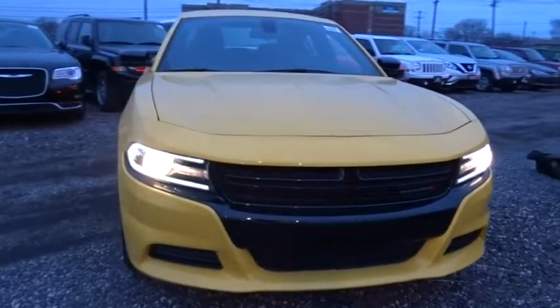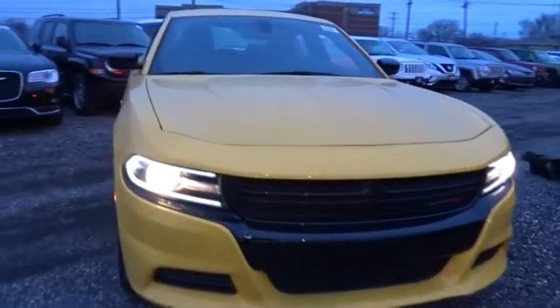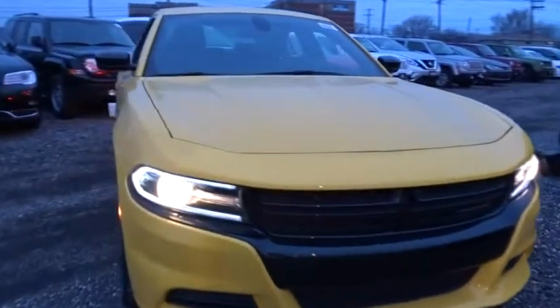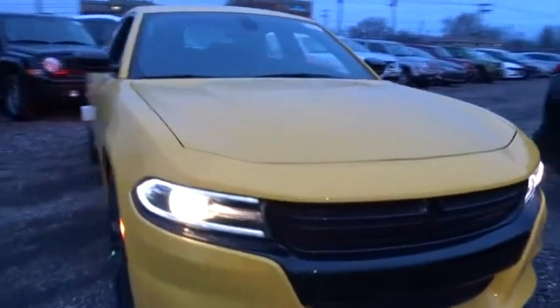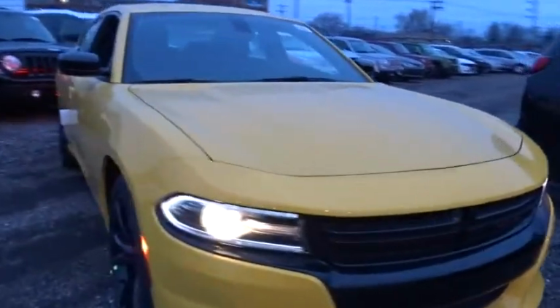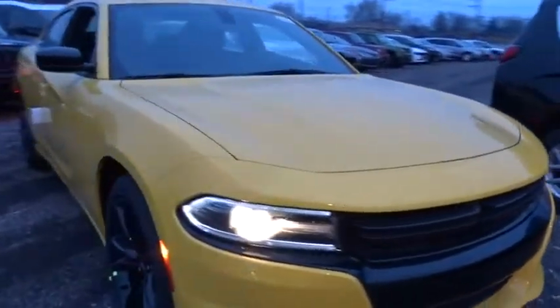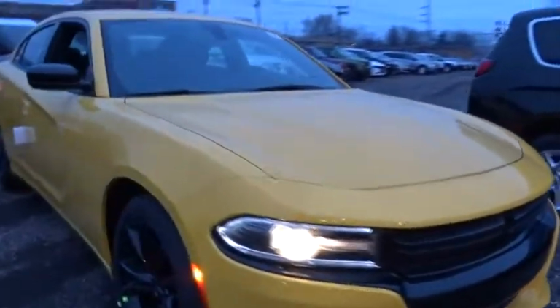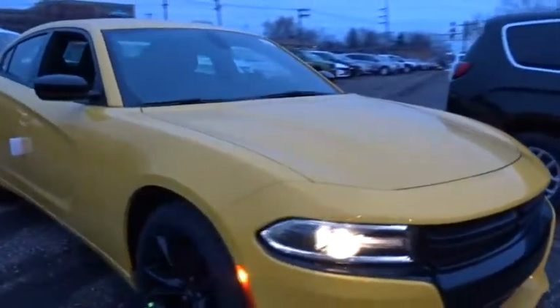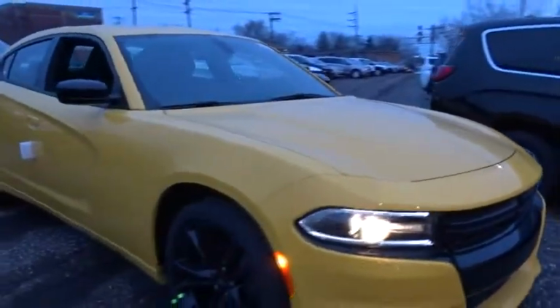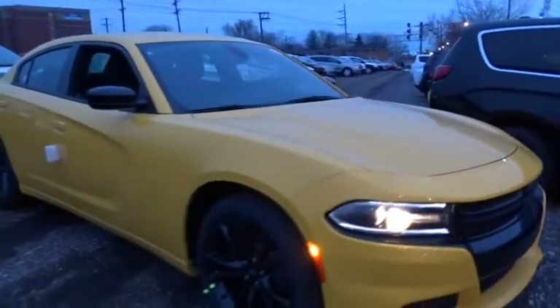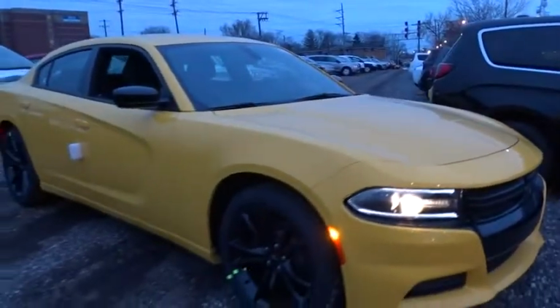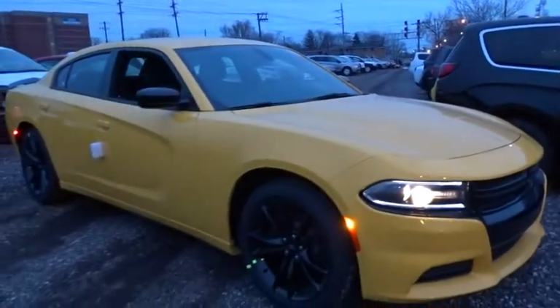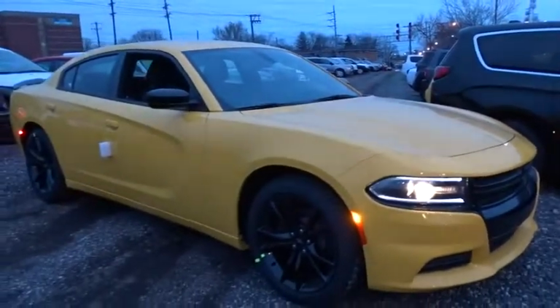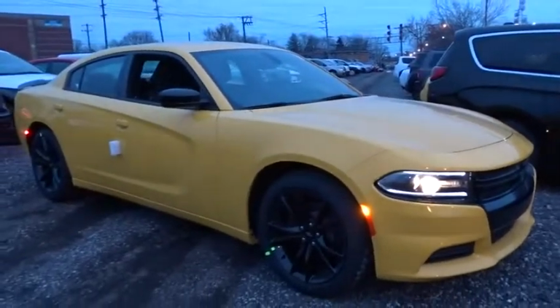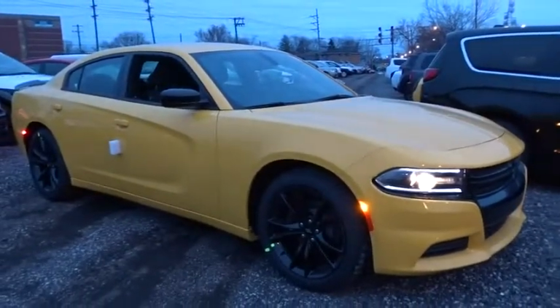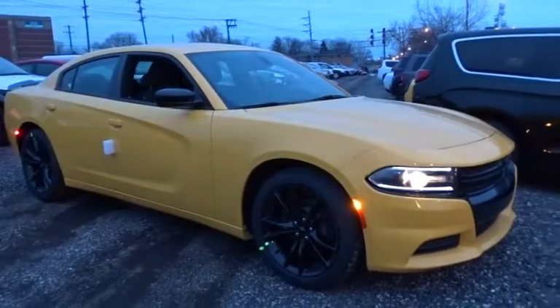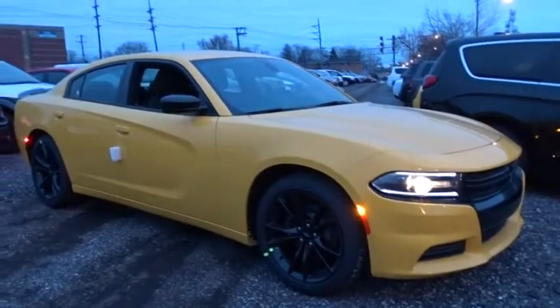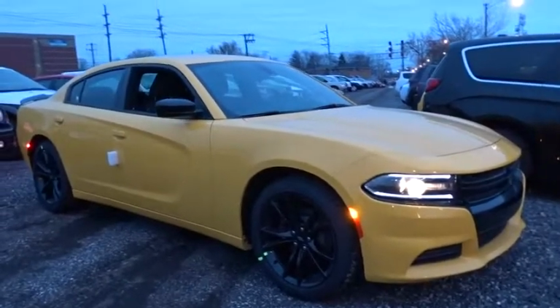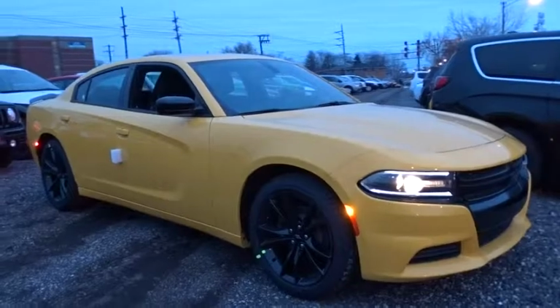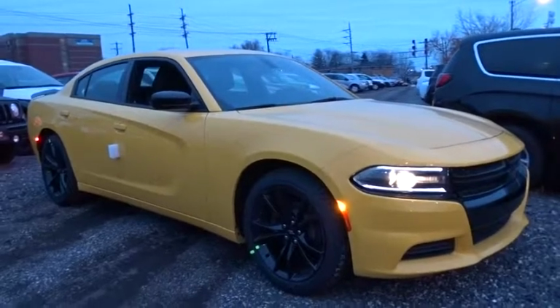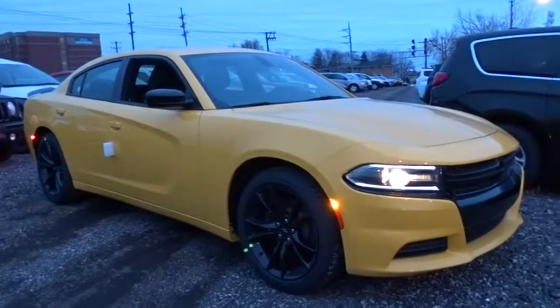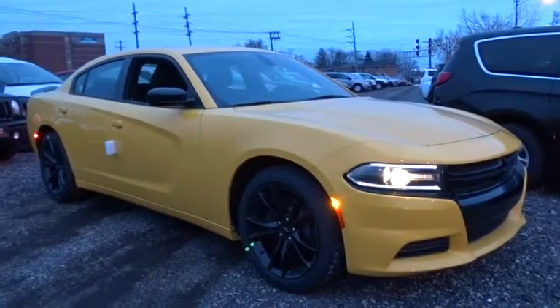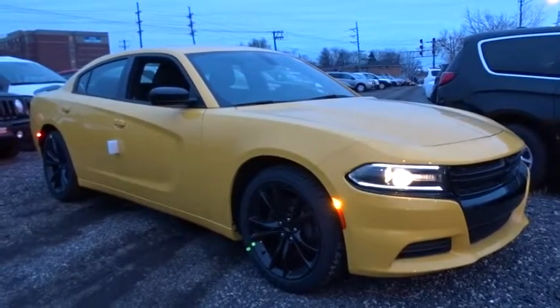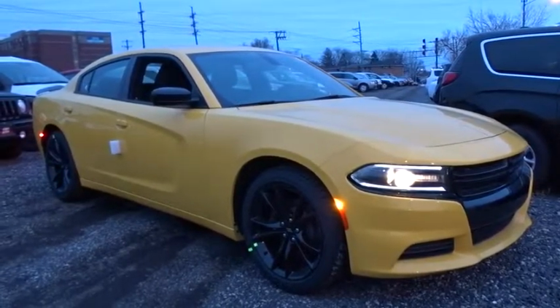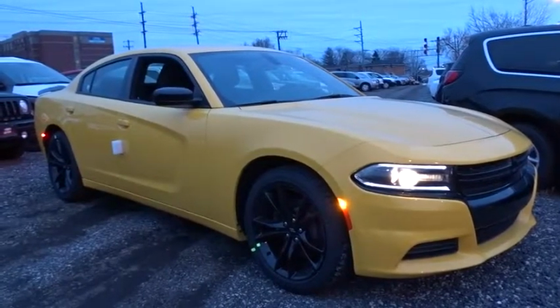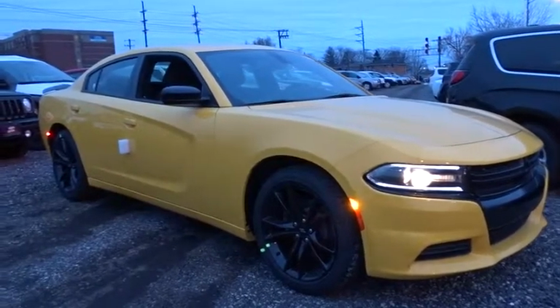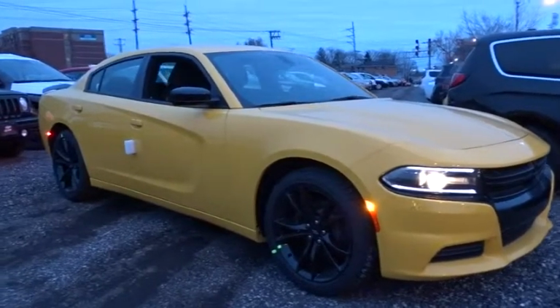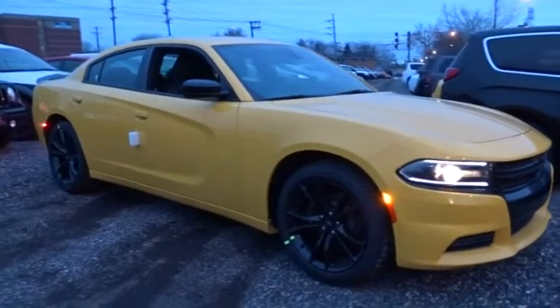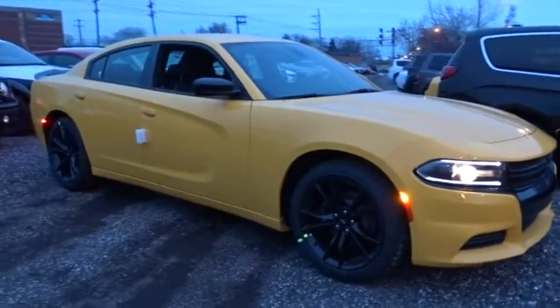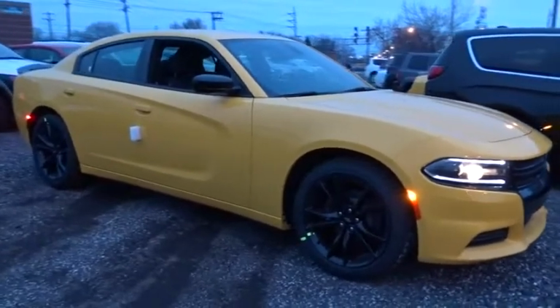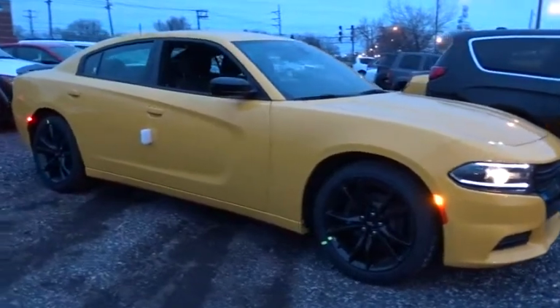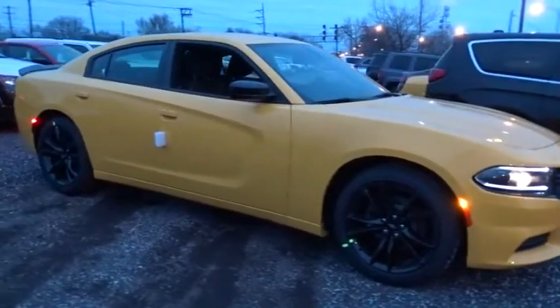Peace of mind comes standard with Charger's 5-star government front and side impact crash test rating. Here are some of this vehicle's great options.